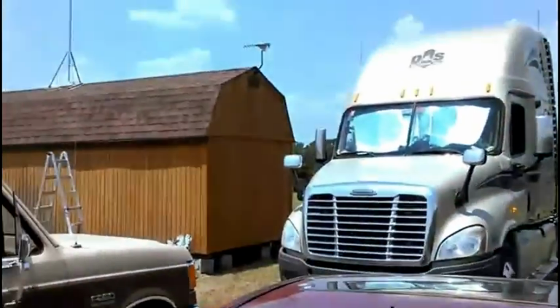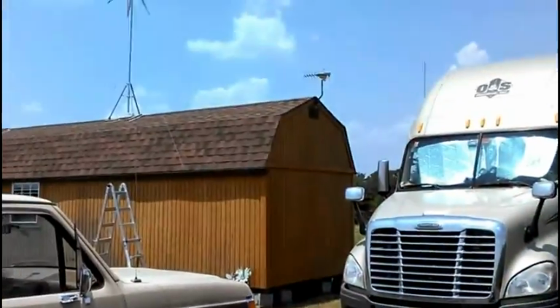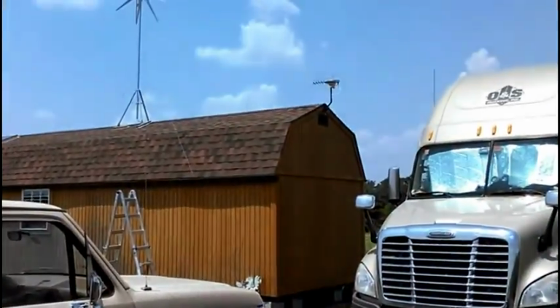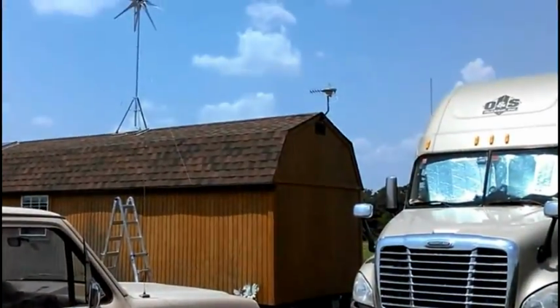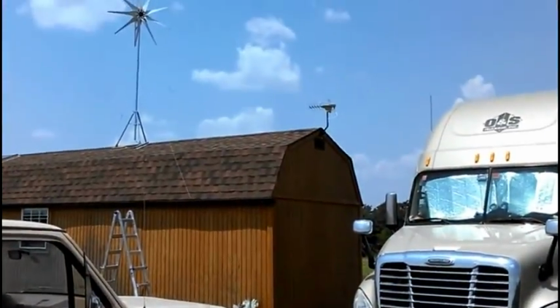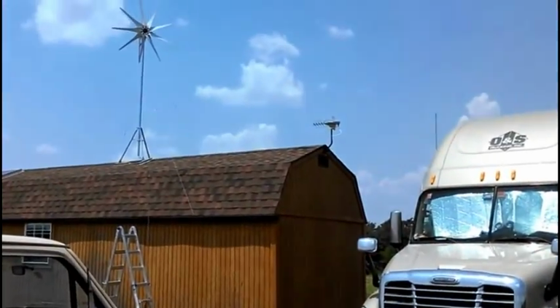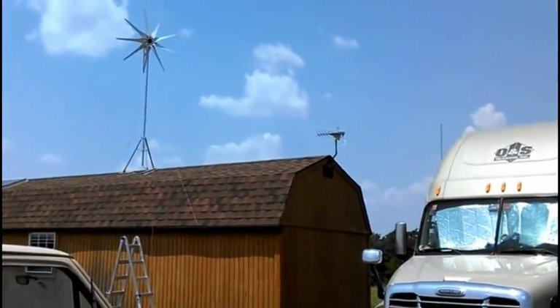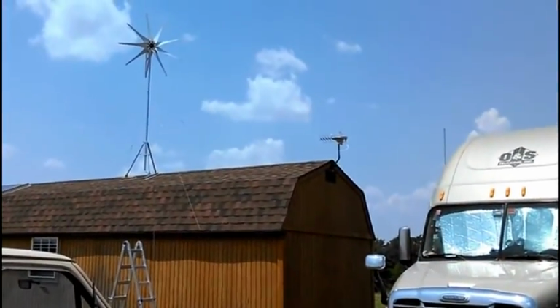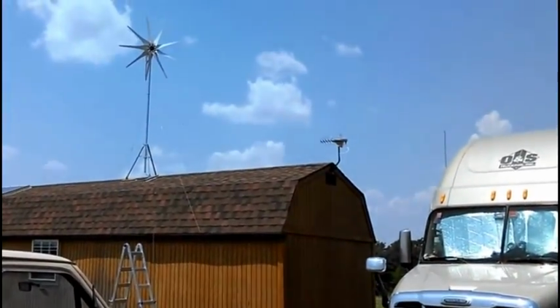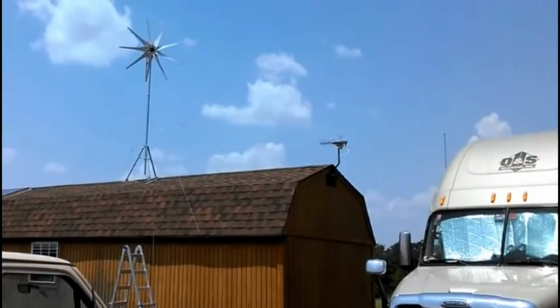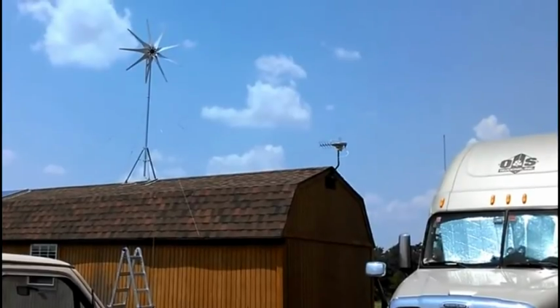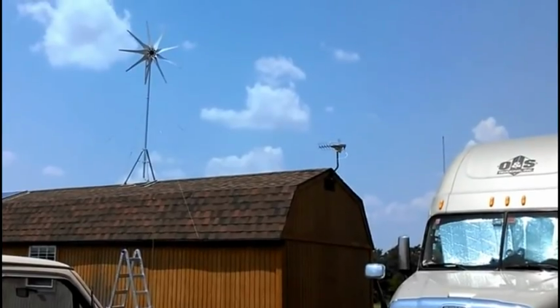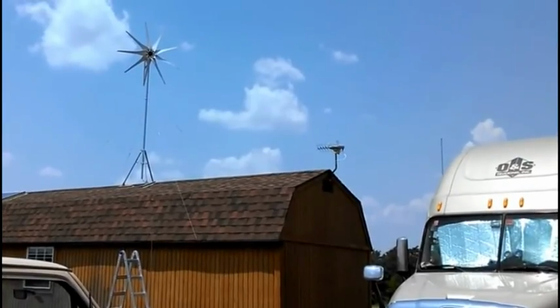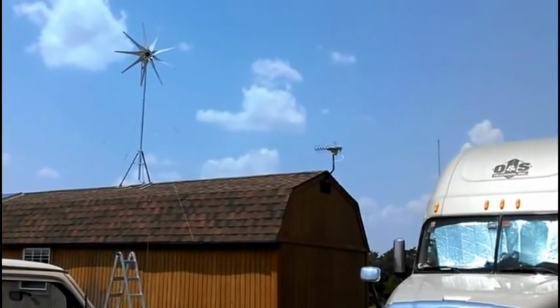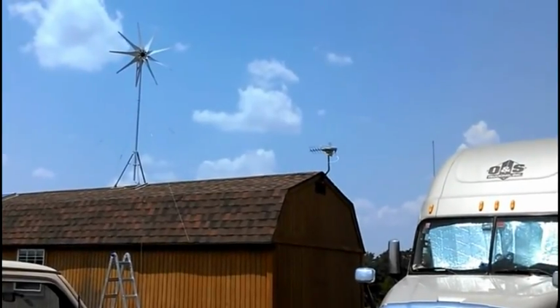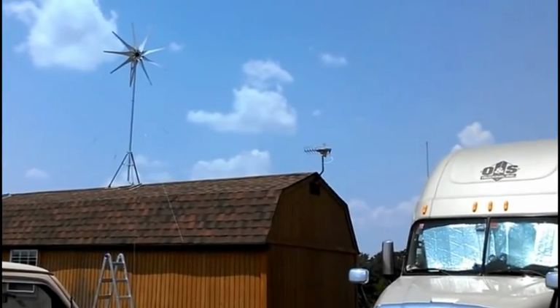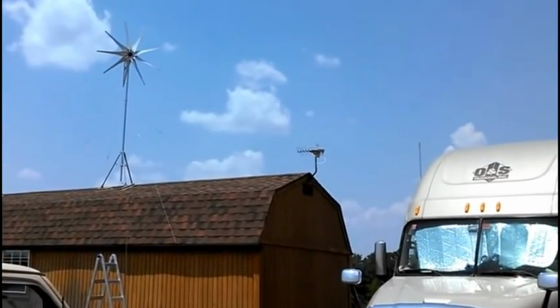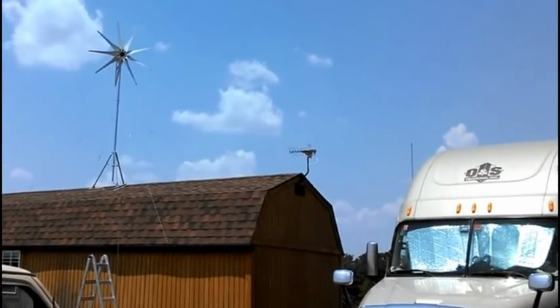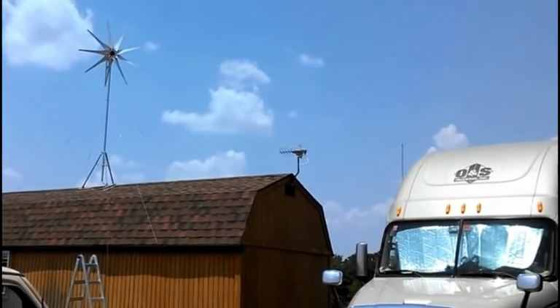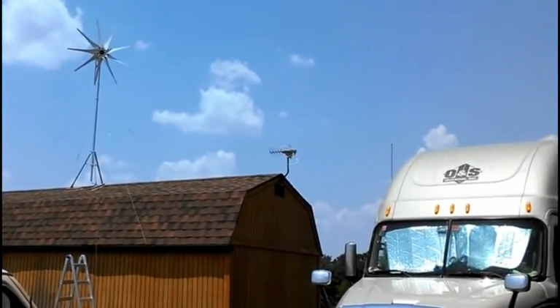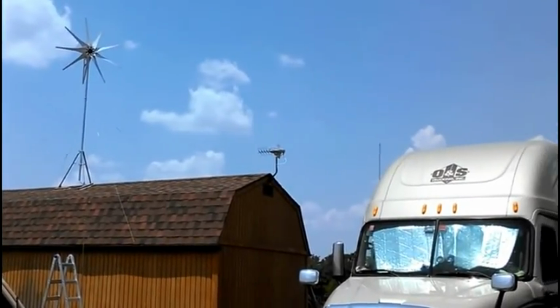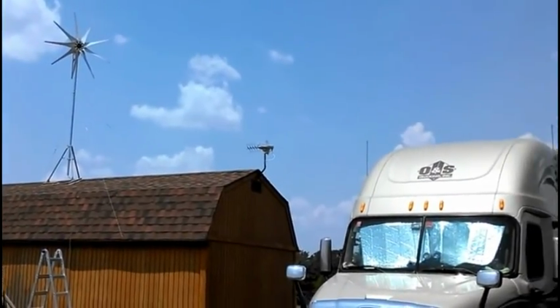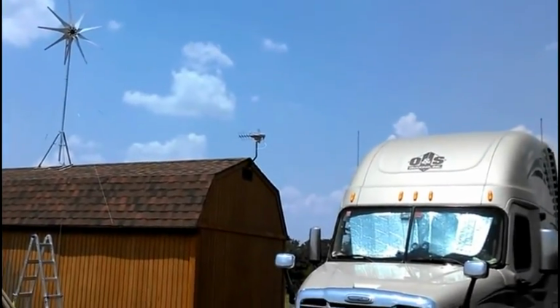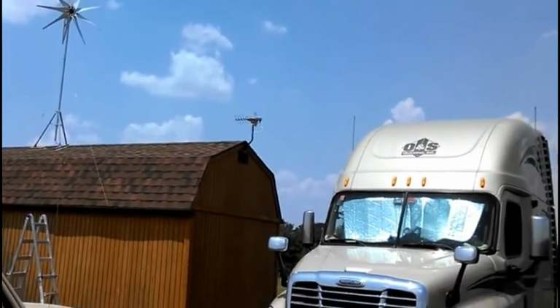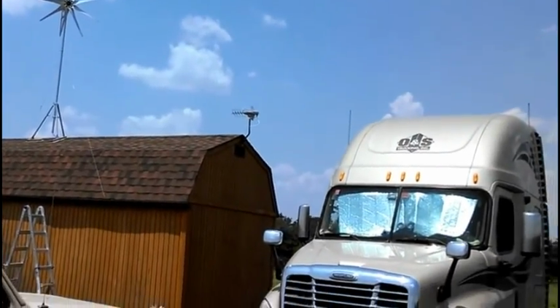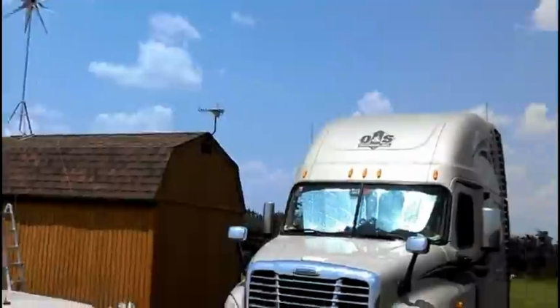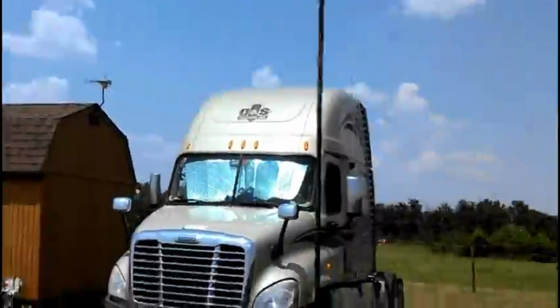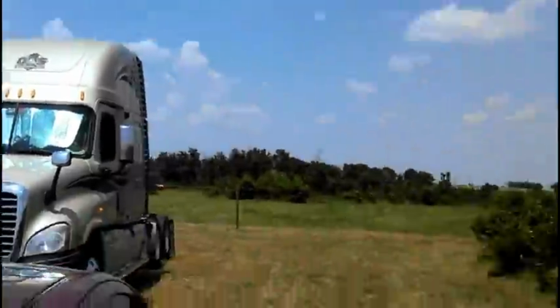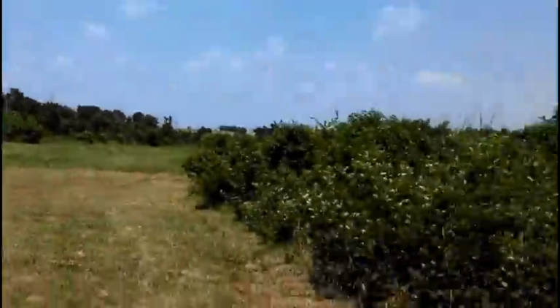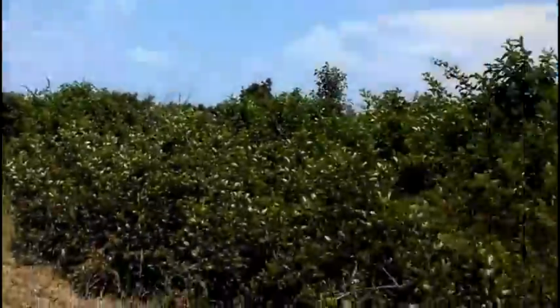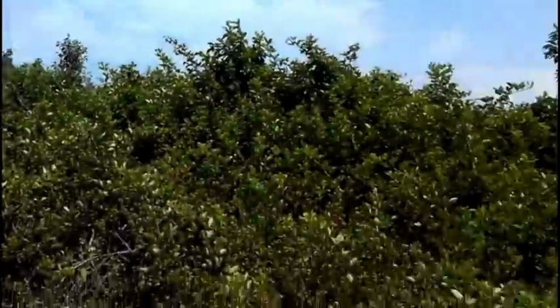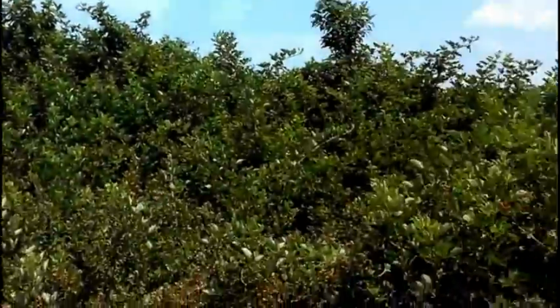And there it is. You can get that at antennadeals.com. It's like 60 bucks with free shipping and they have a 2 or 3-year warranty. It's really good.